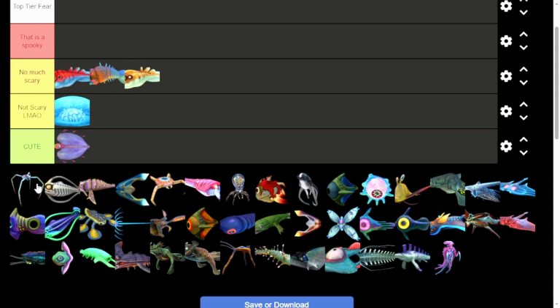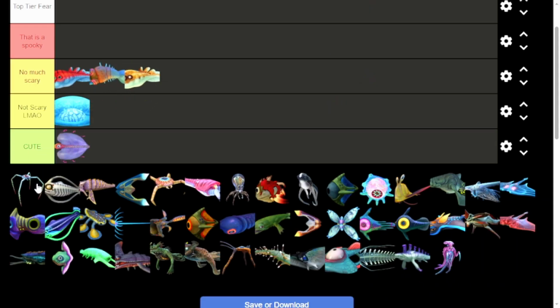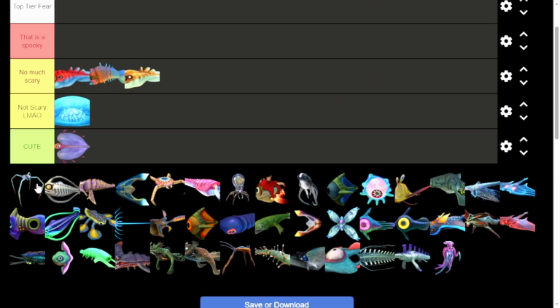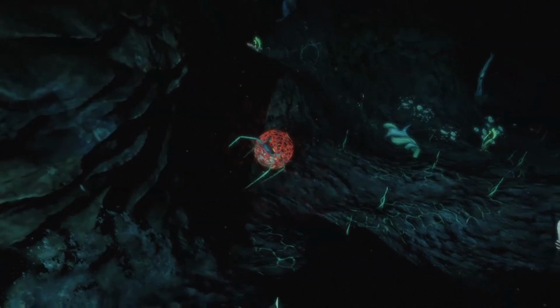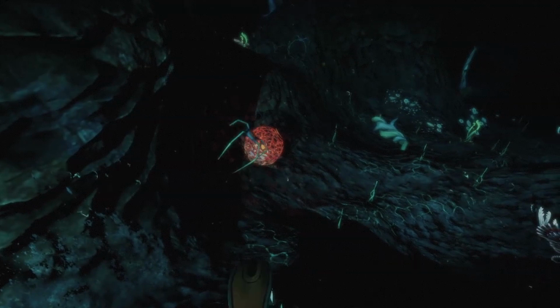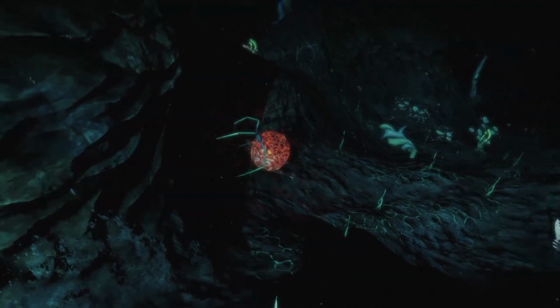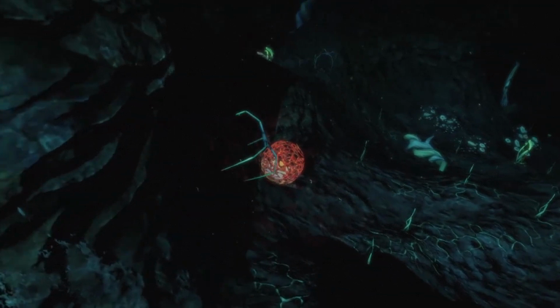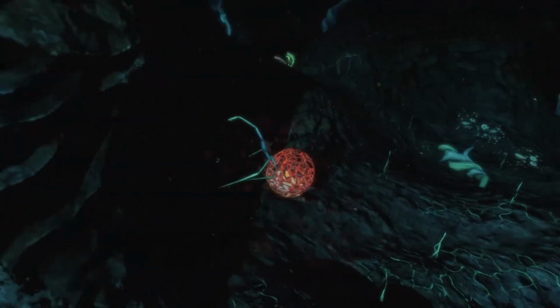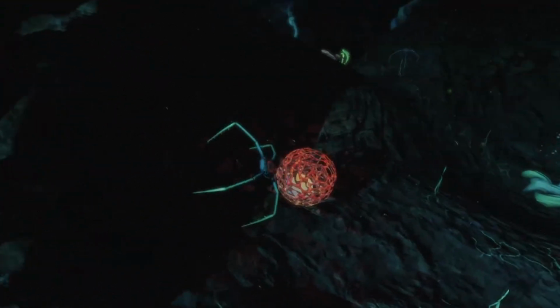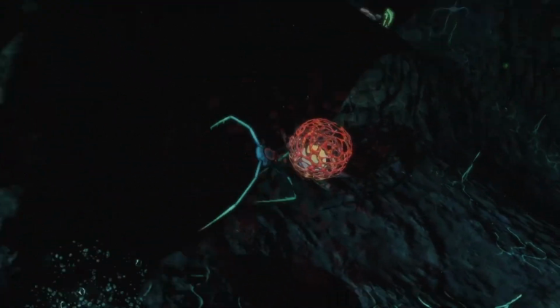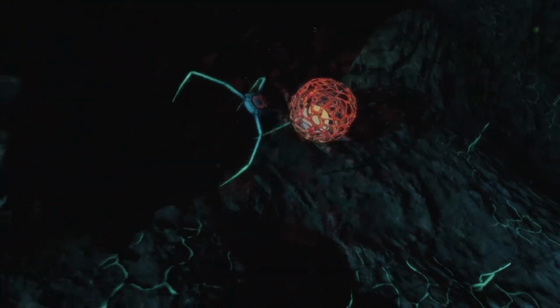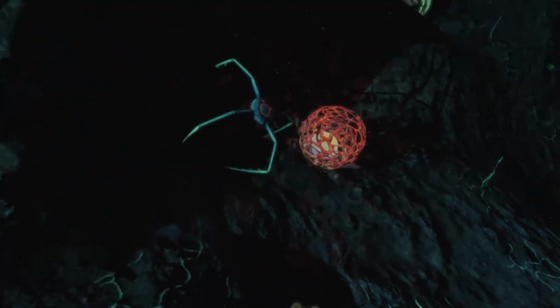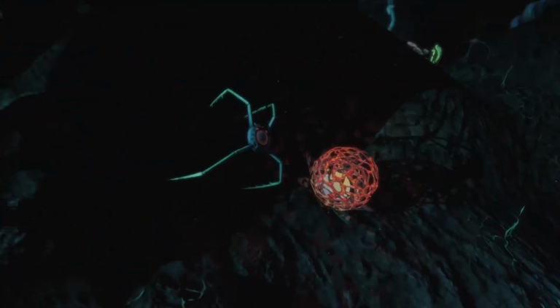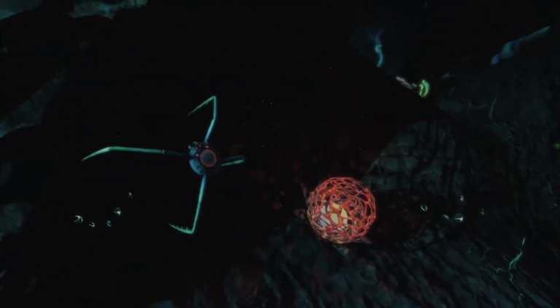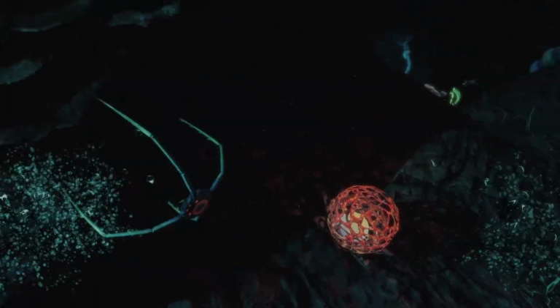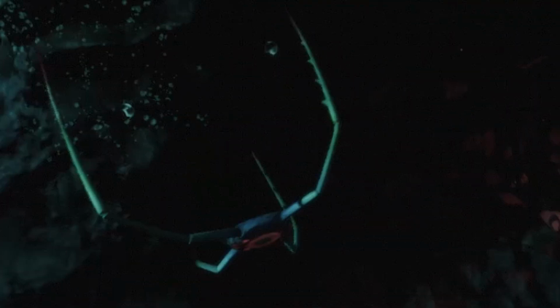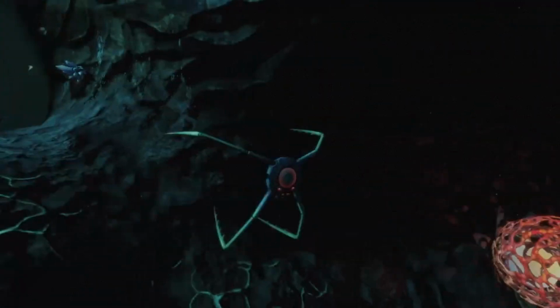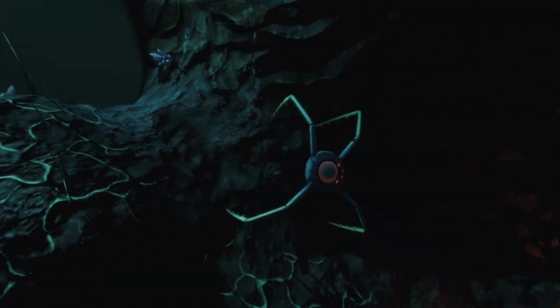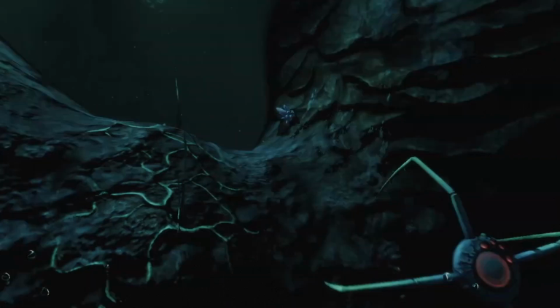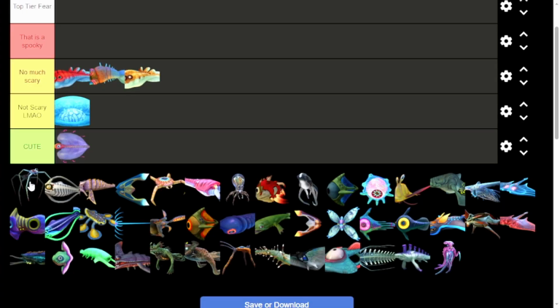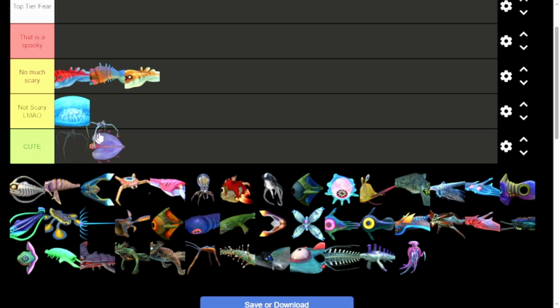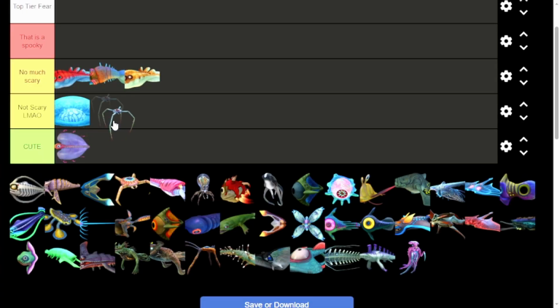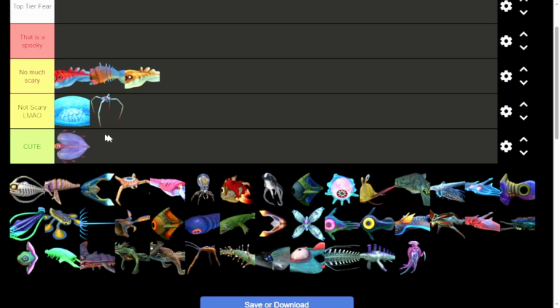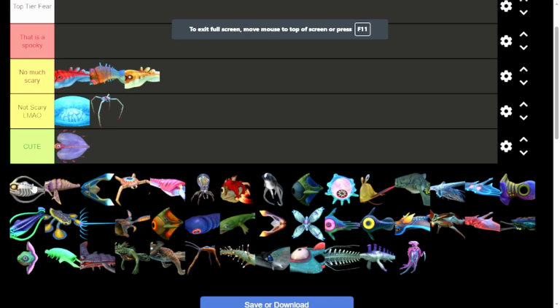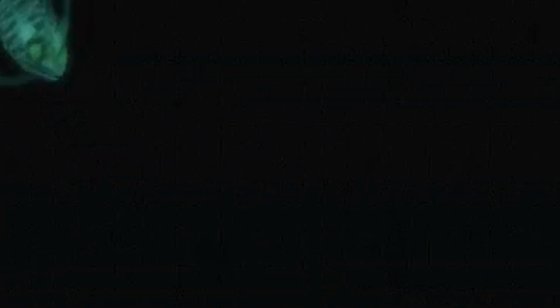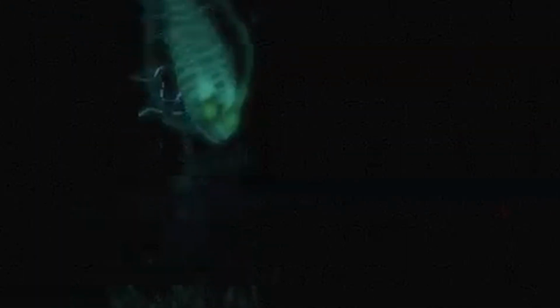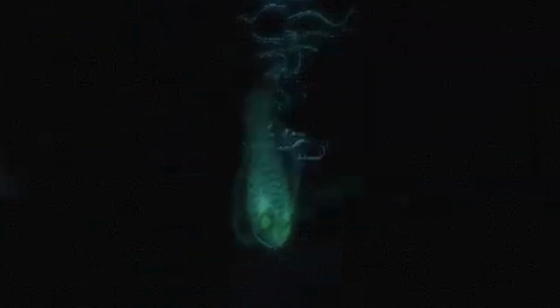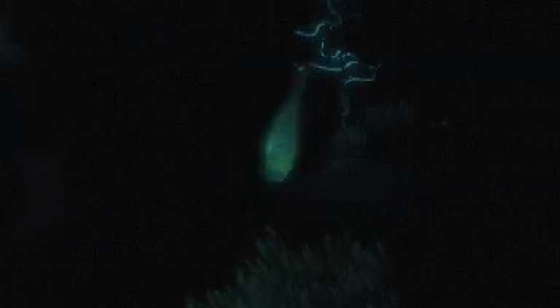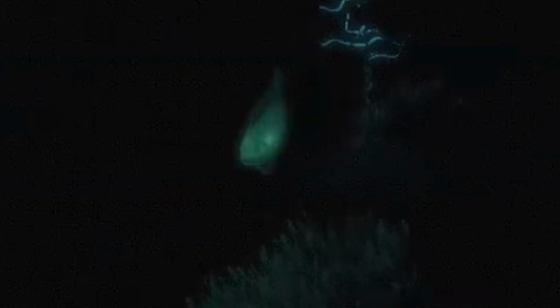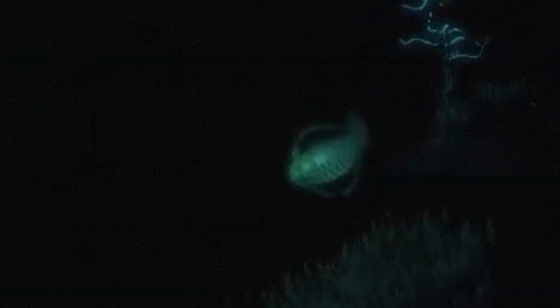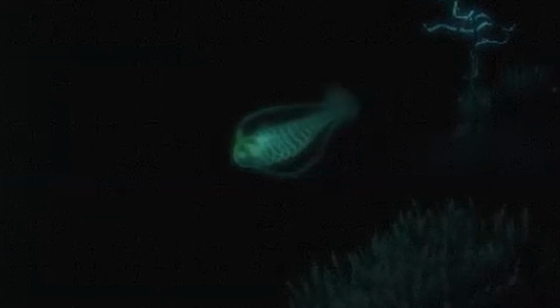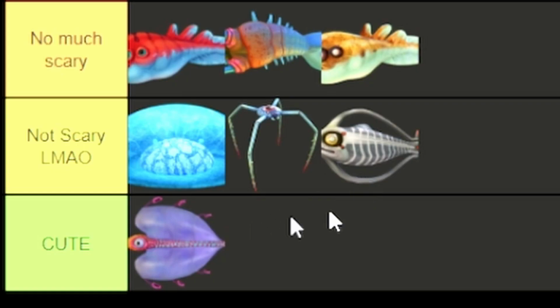Blood Crawlers — these are like weird lanky things, aren't they? They don't do a lot of damage because they're really small. You don't really like them but they're not really that scary. A Spinefish — they're just not scary.